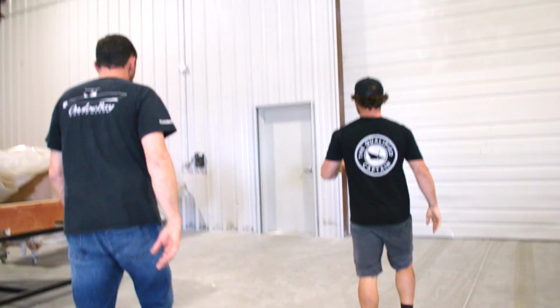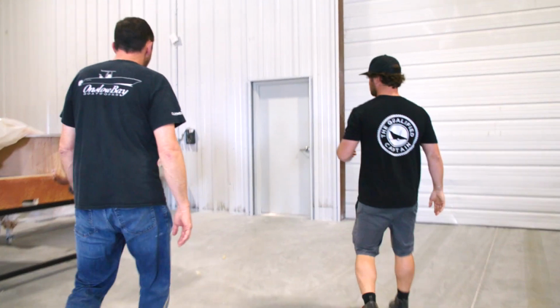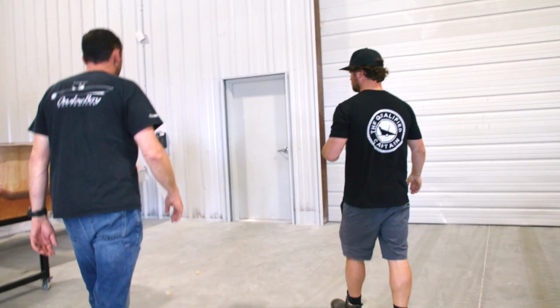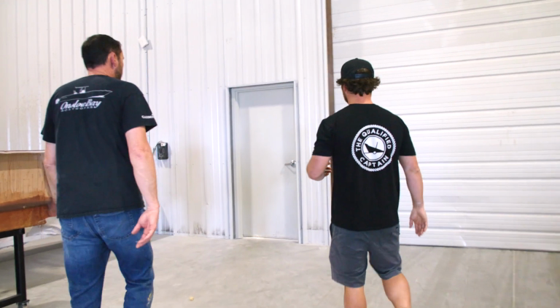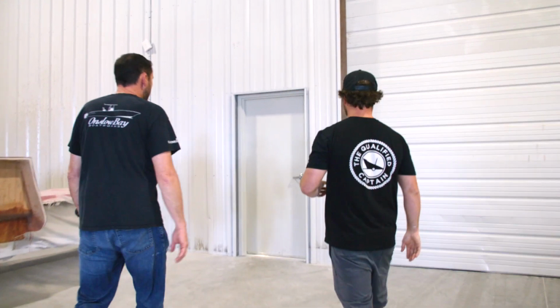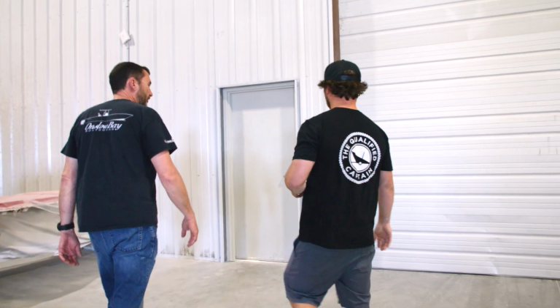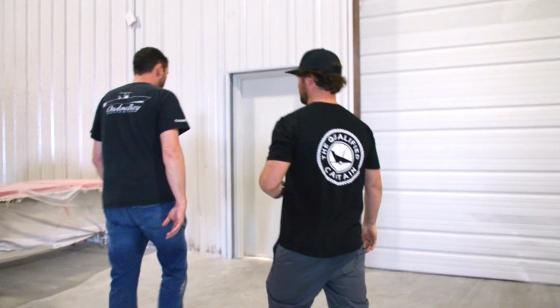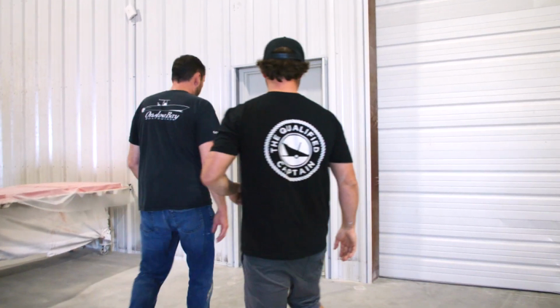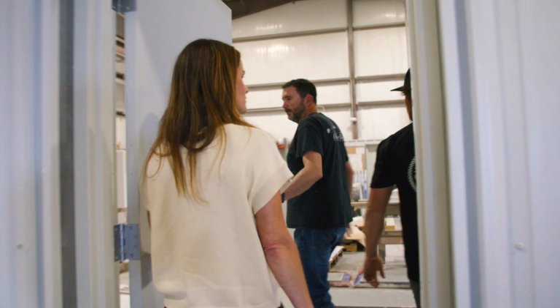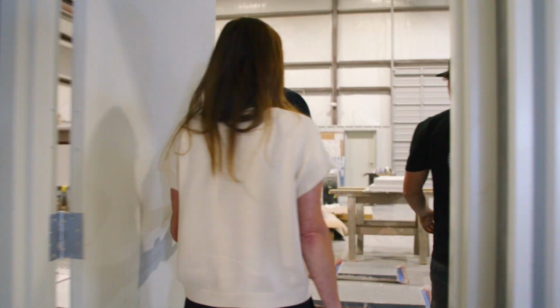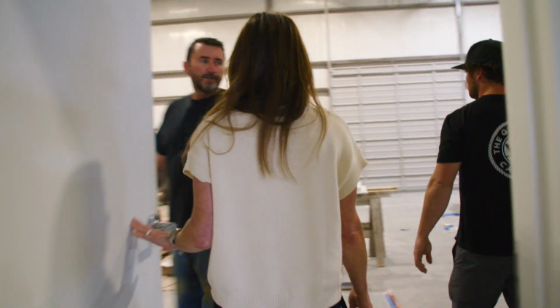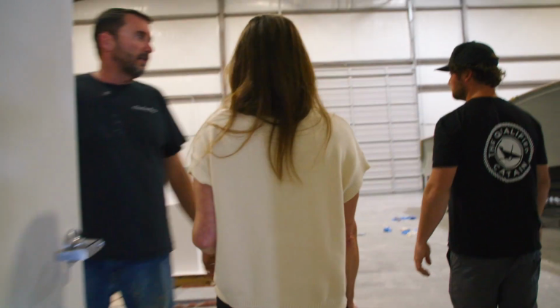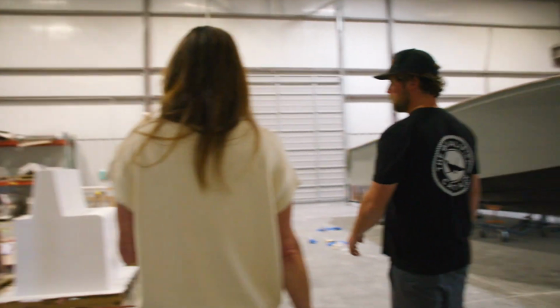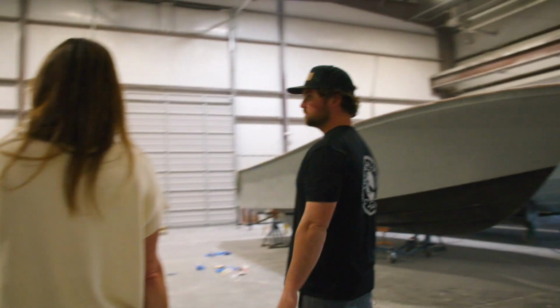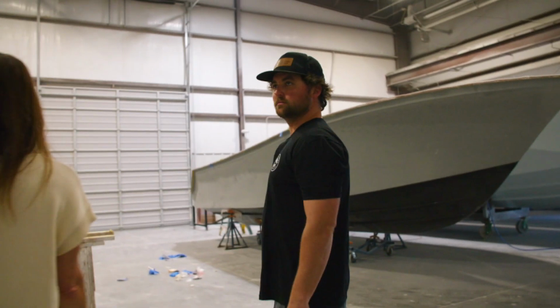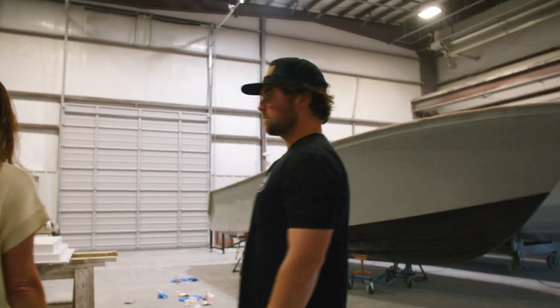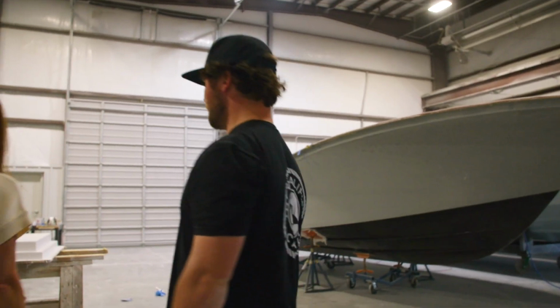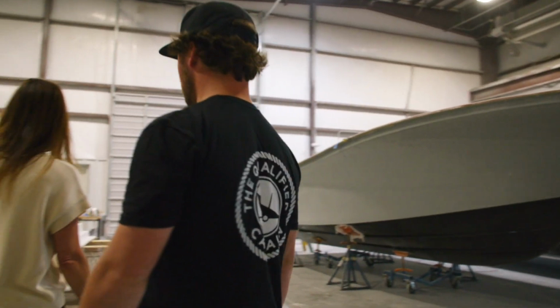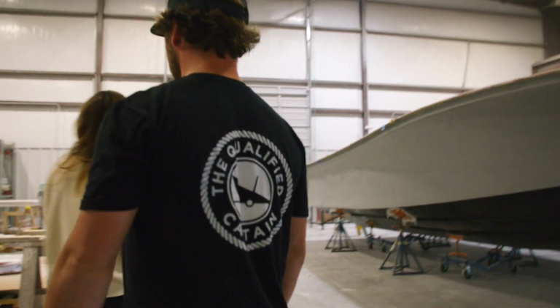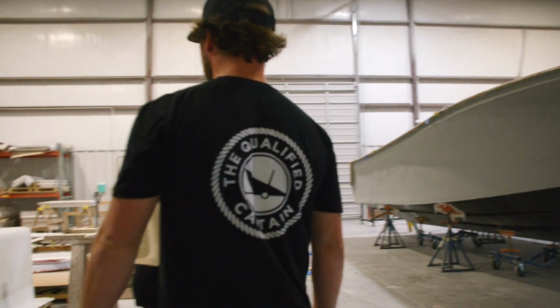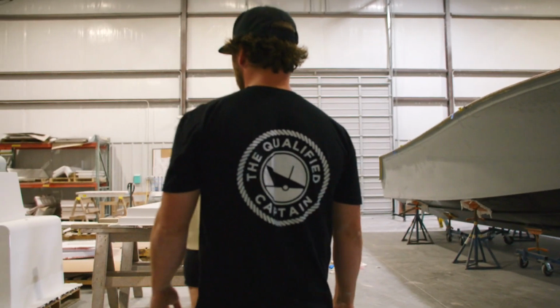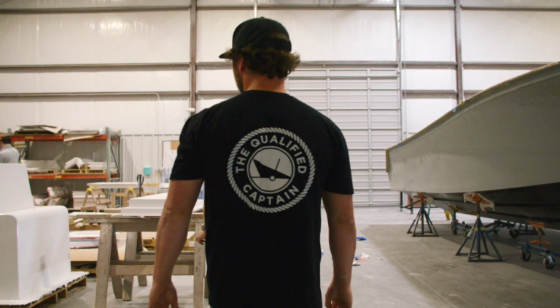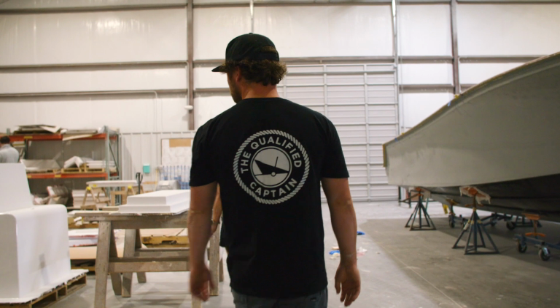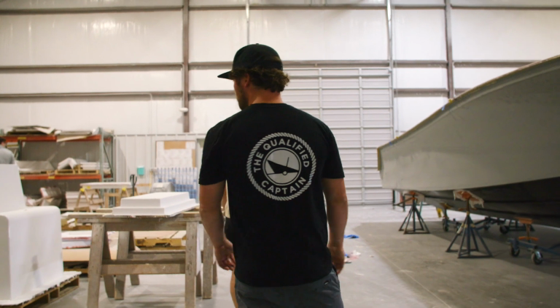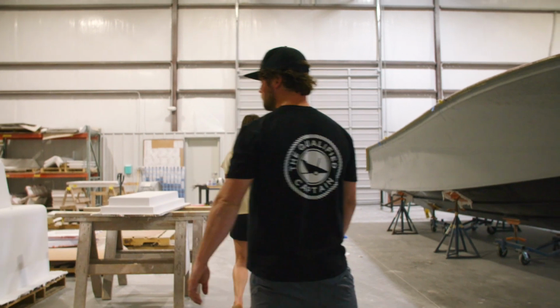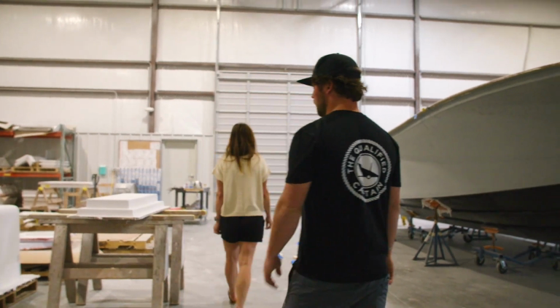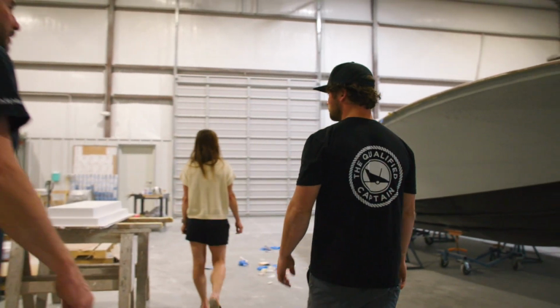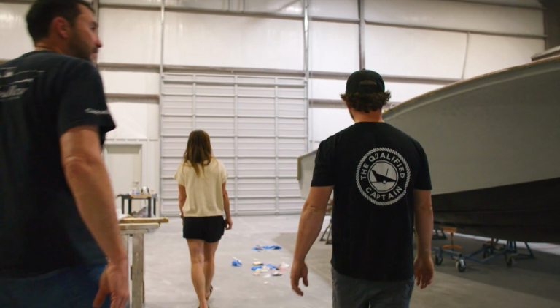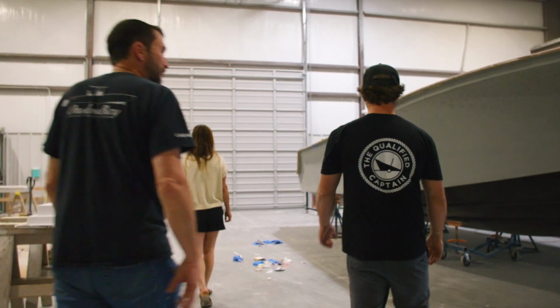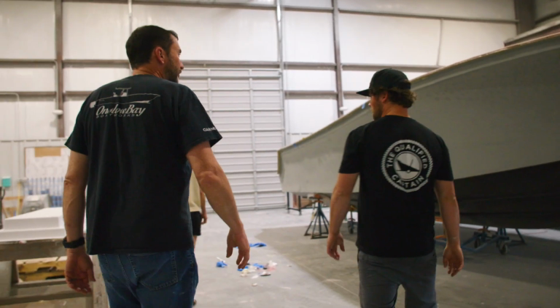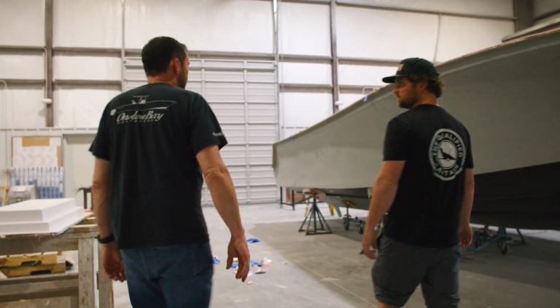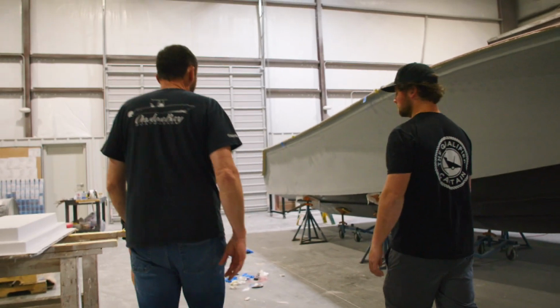We are headed into the trim area. All the parts that come out of lamination come in here — they get trimmed, they get prepped. We also install our fuel tanks here and put all the foam into the boat.